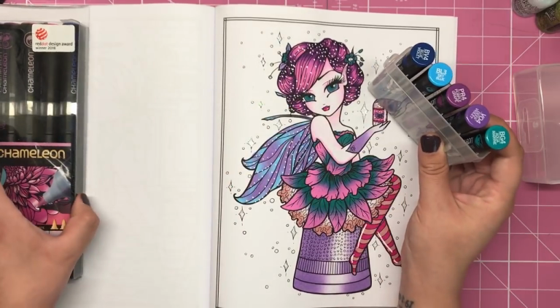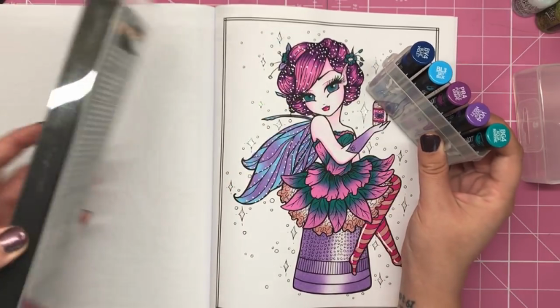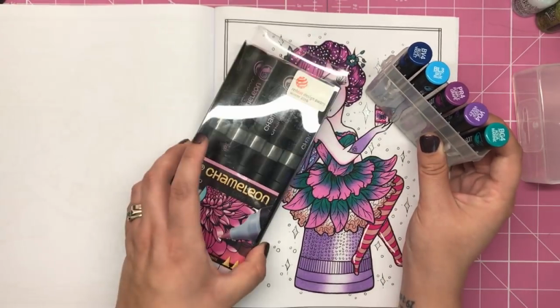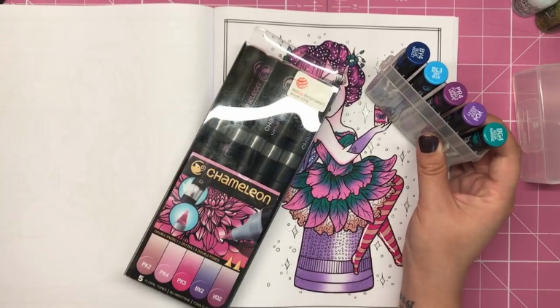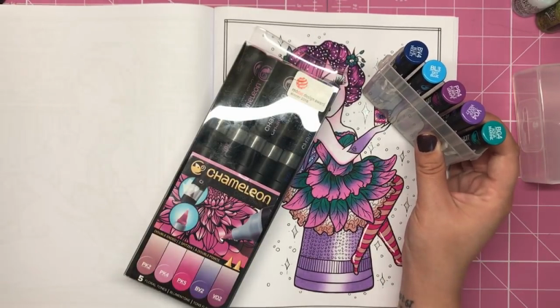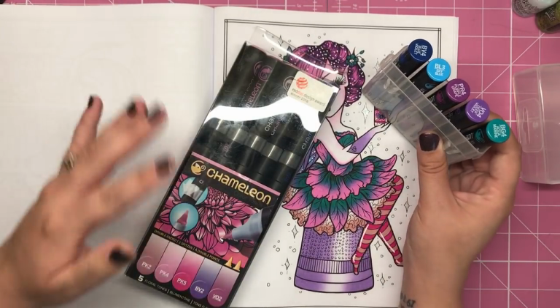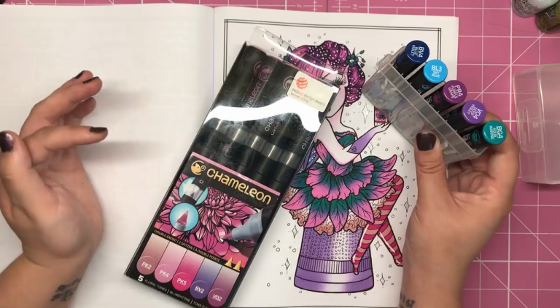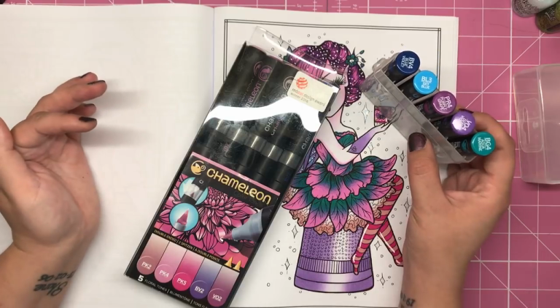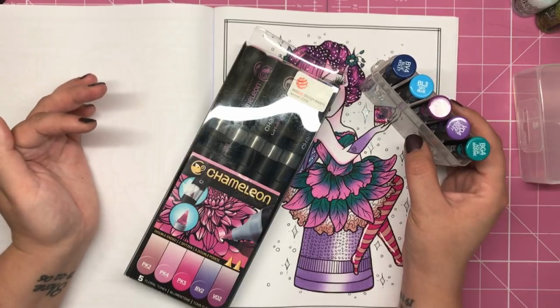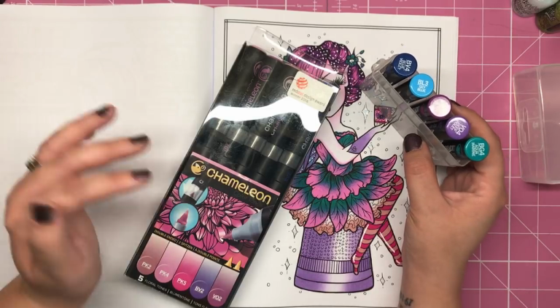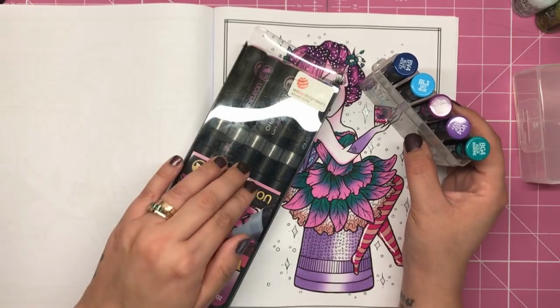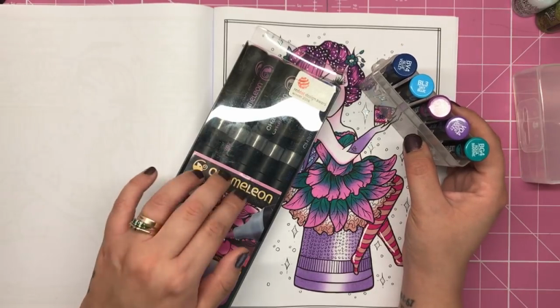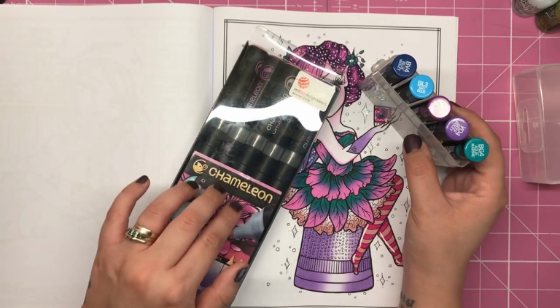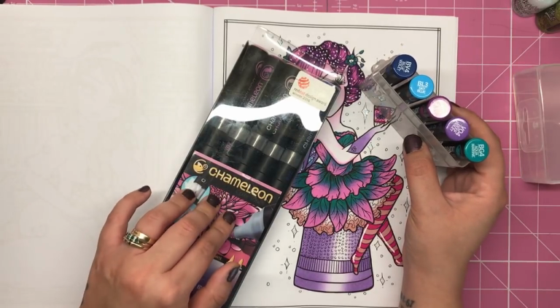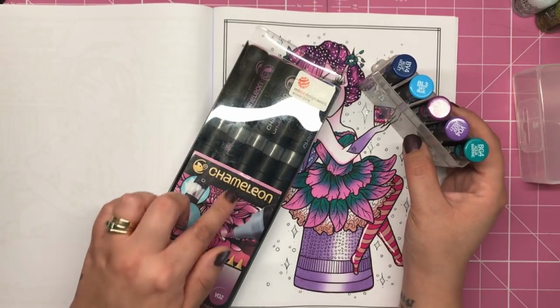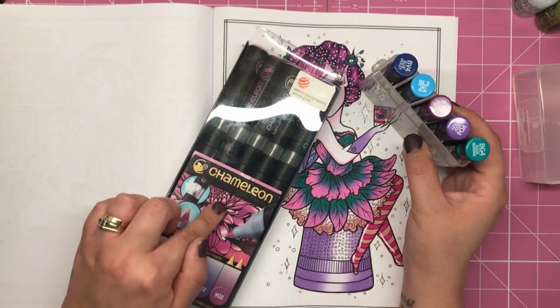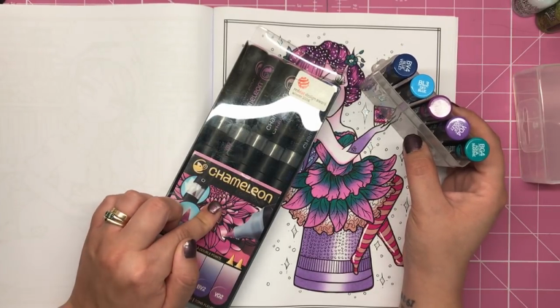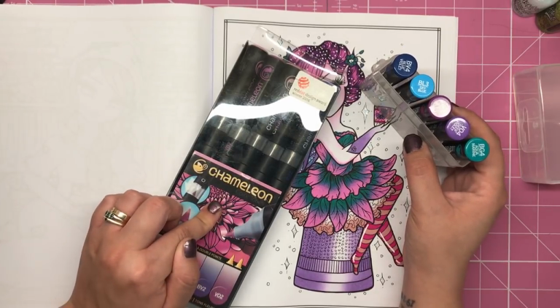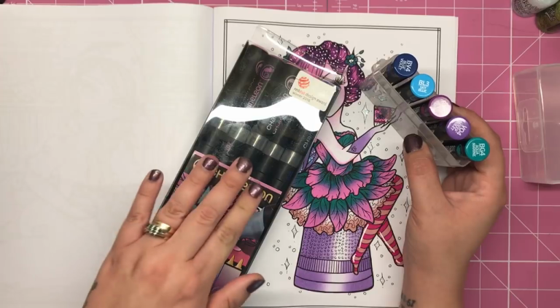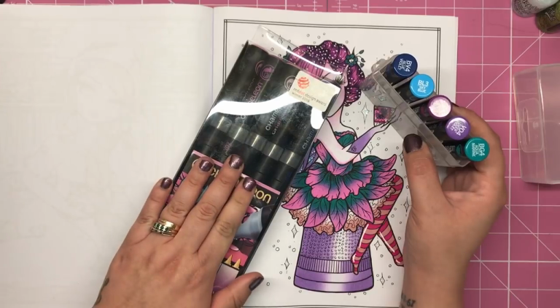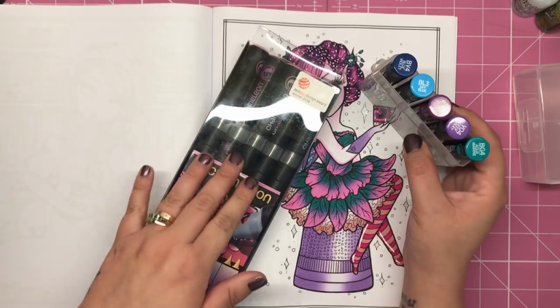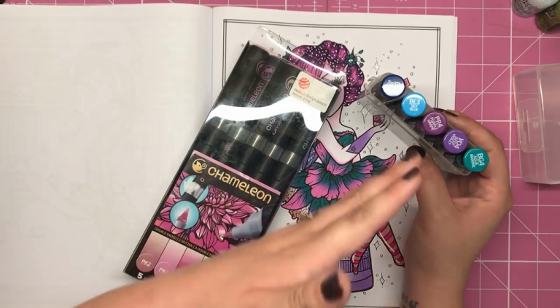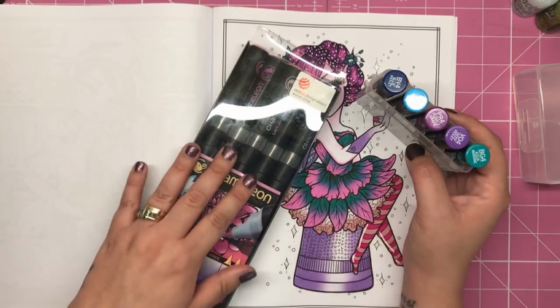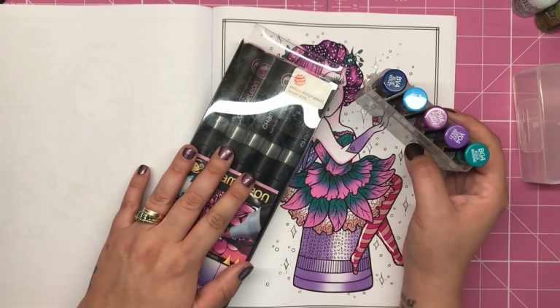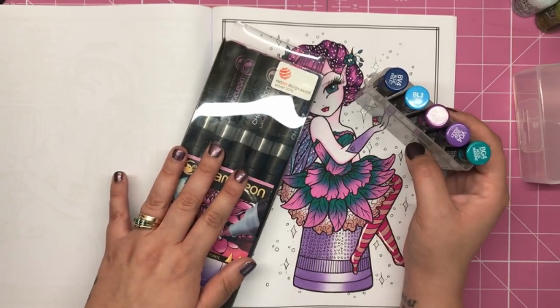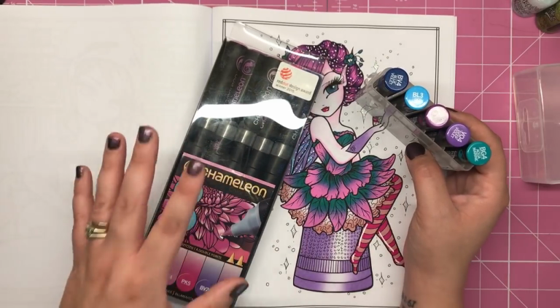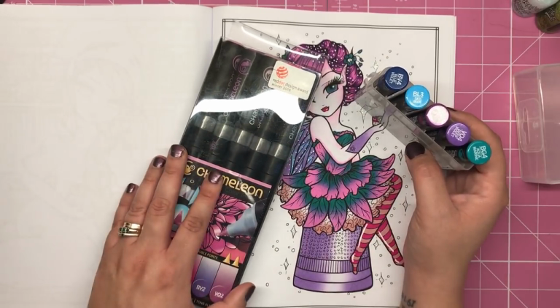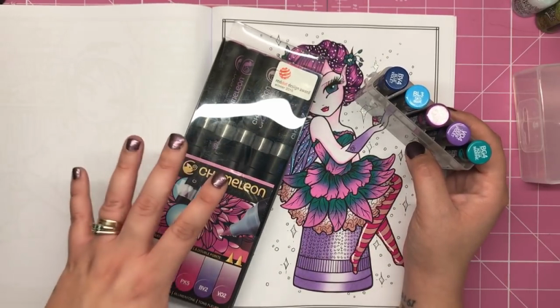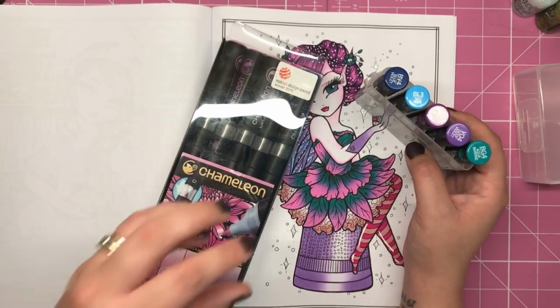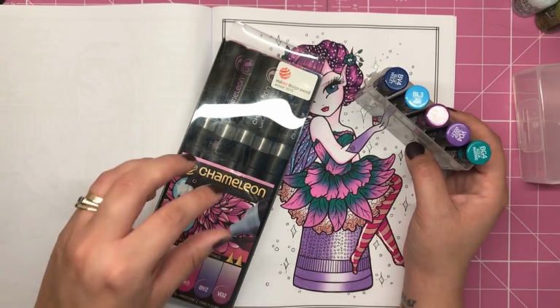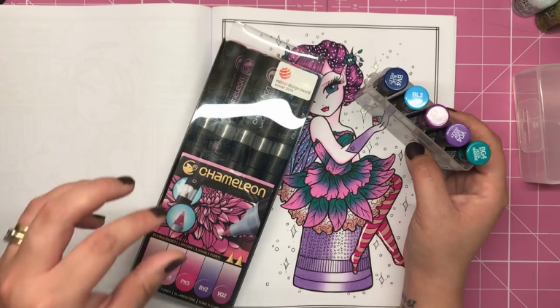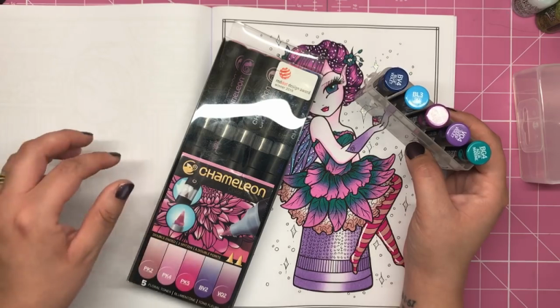Now if you don't have the chameleon pens, you don't have to buy all 50 in one go — you can get them in these packs of five and they're about £20. So the pens are more expensive than the colour tops, as you'd probably imagine, but it can be done bit by bit.